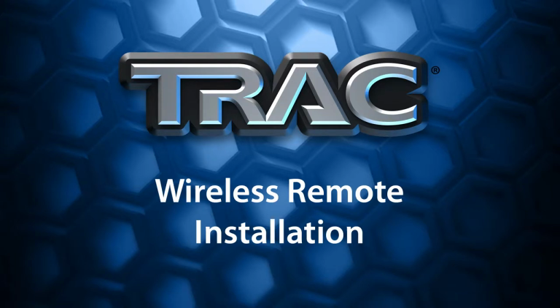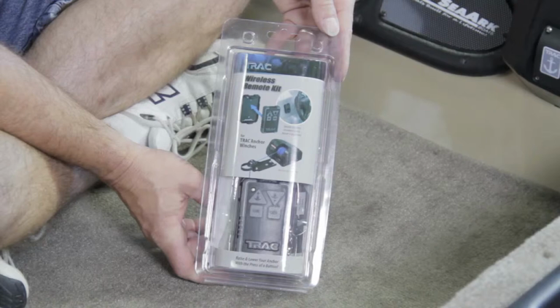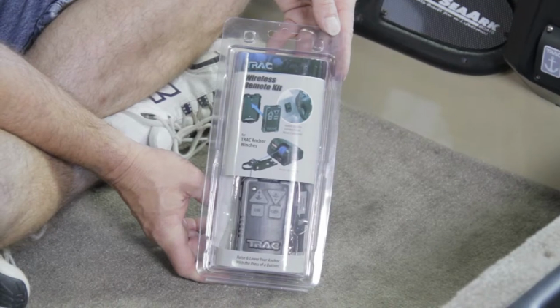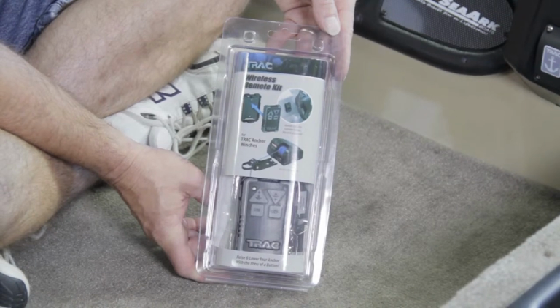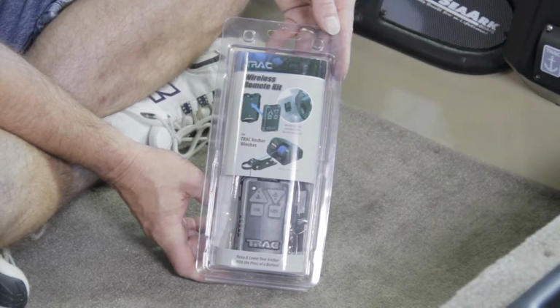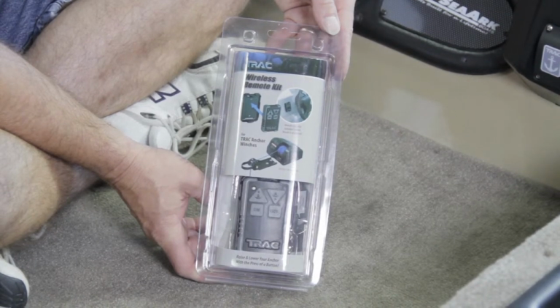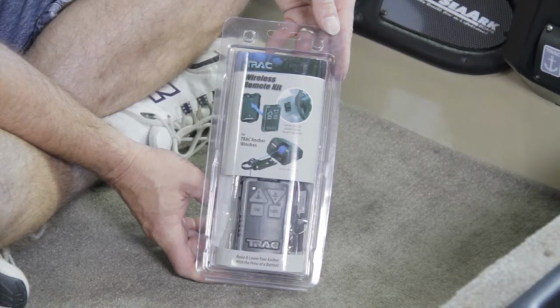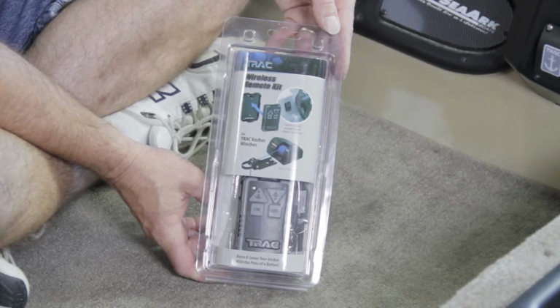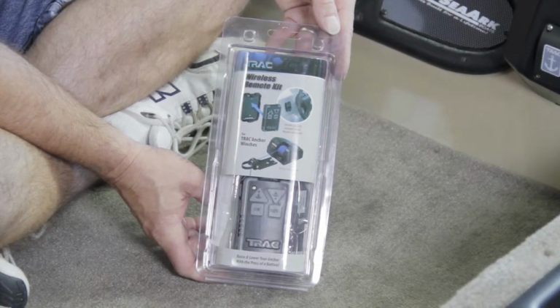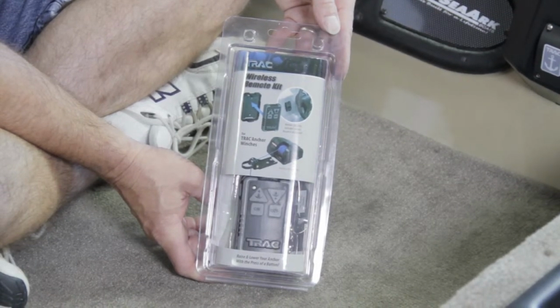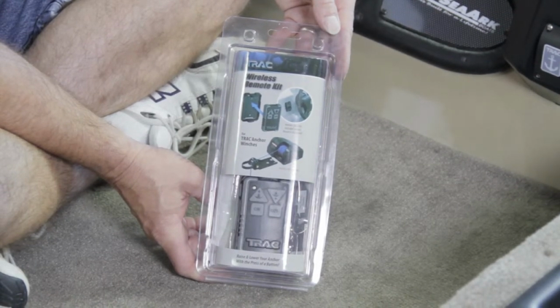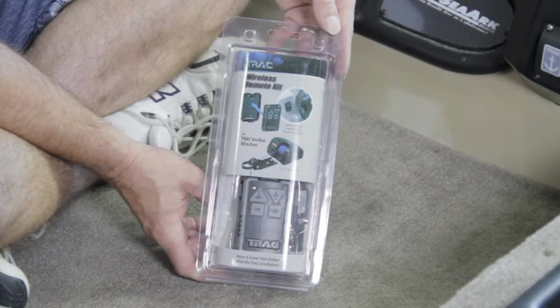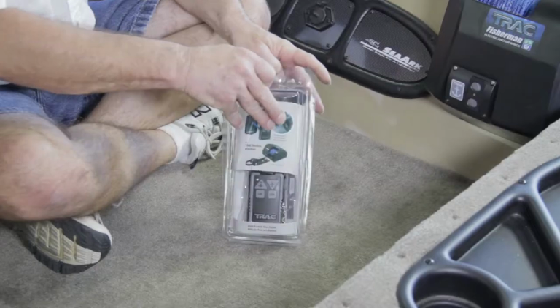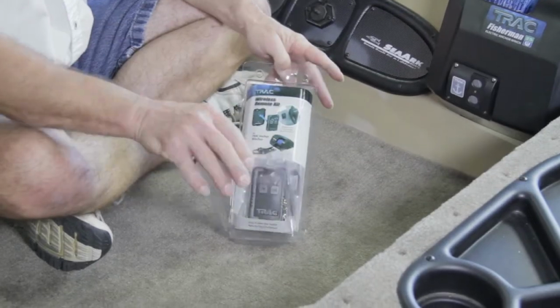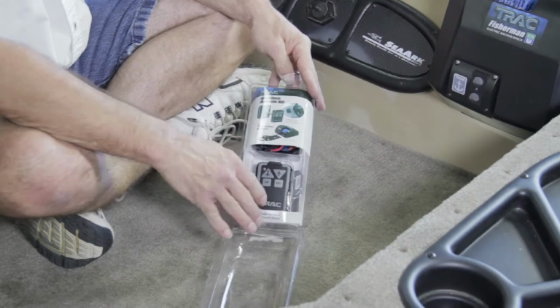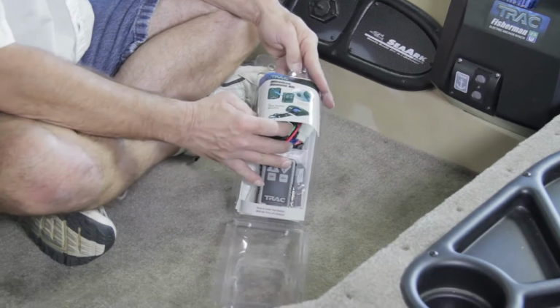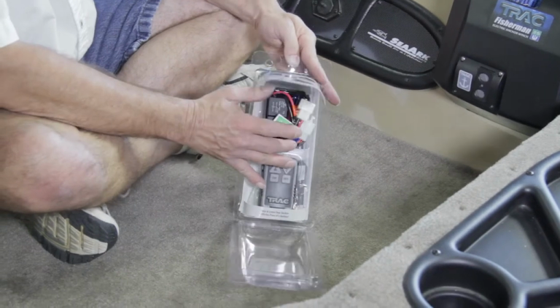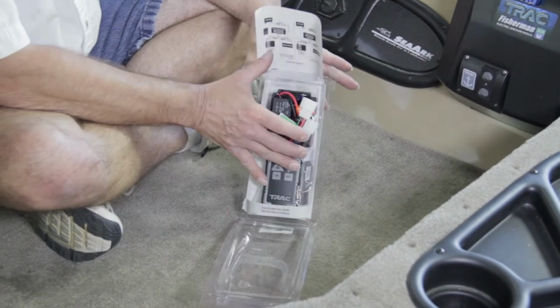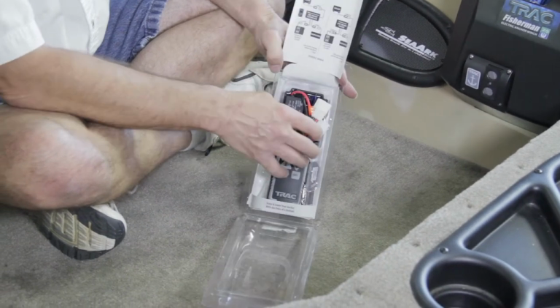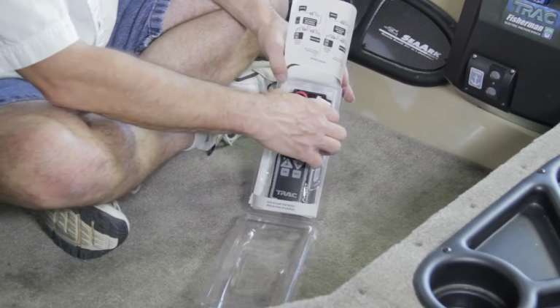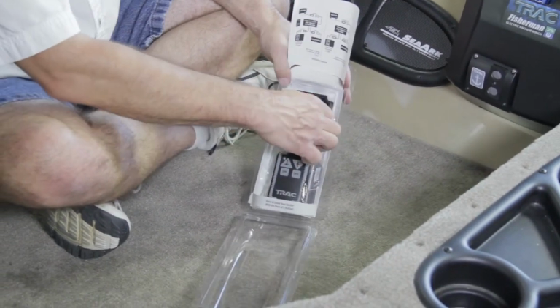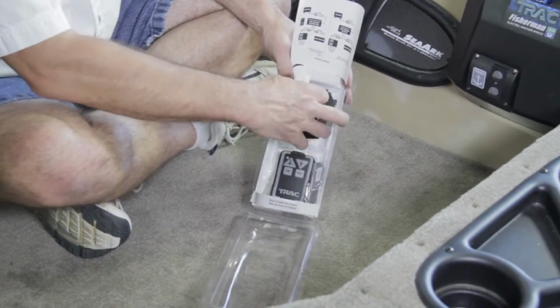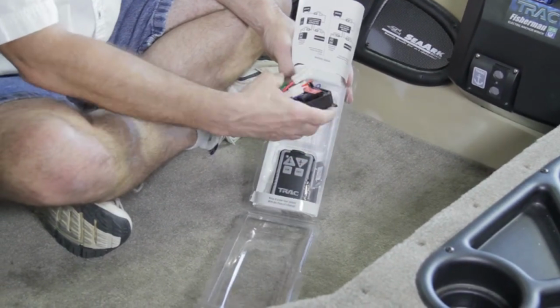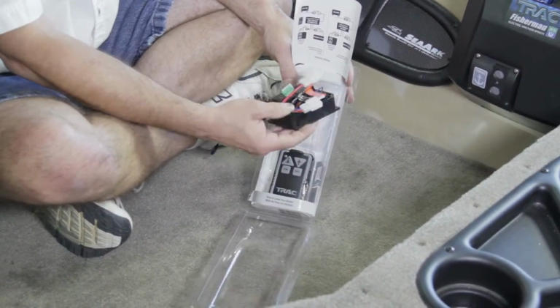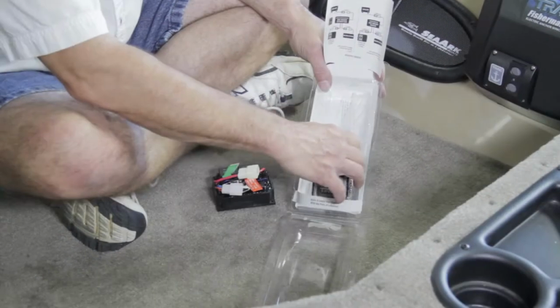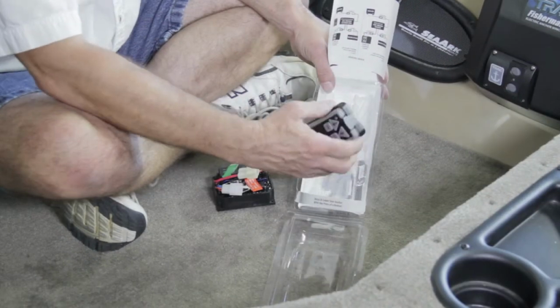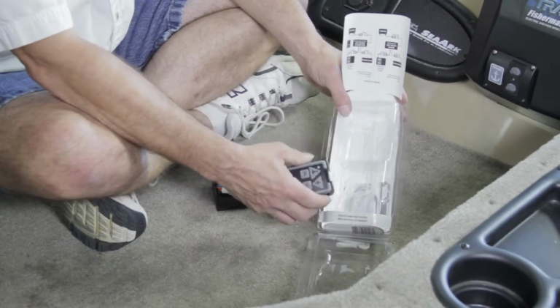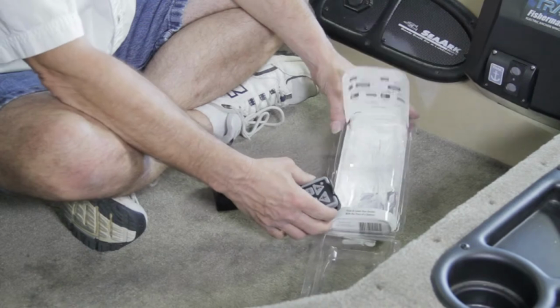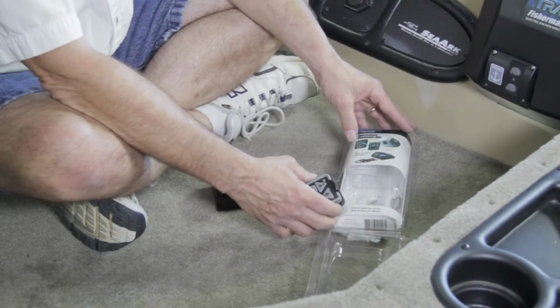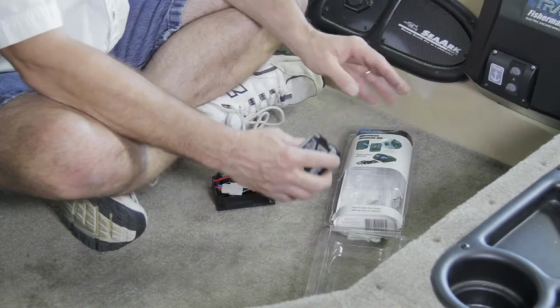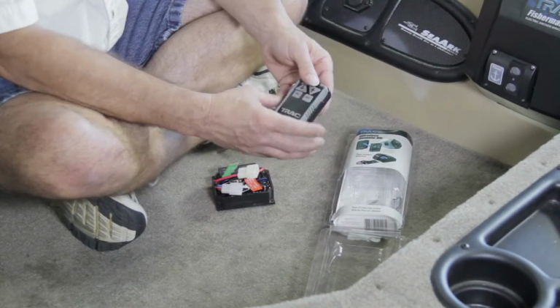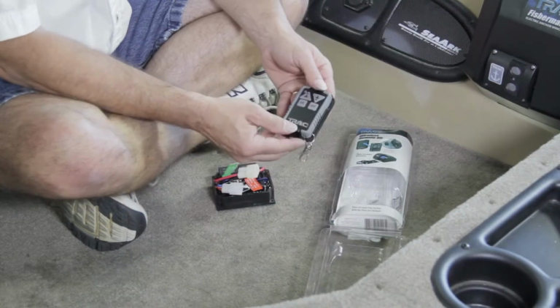Now that you have installed your TRAC Anchor Winch, it is simple to add a wireless remote. The TRAC Wireless Remote comes with a control unit and built-in receiver. The control unit is easy to install and replaces the existing control unit.